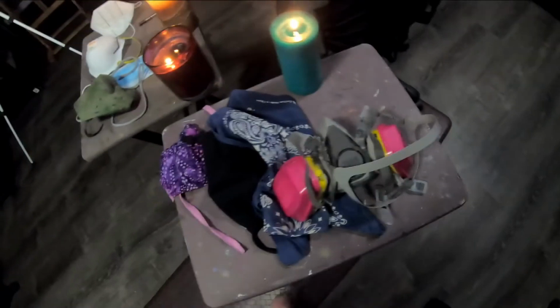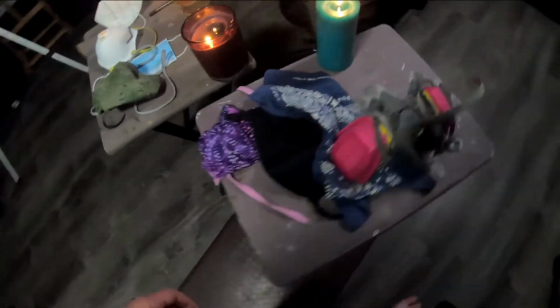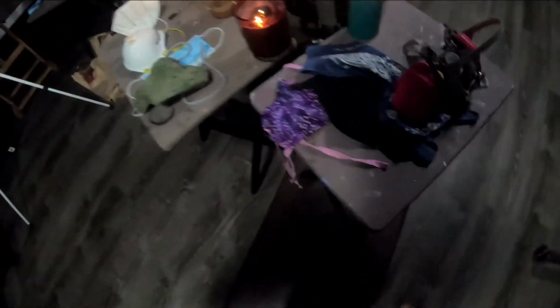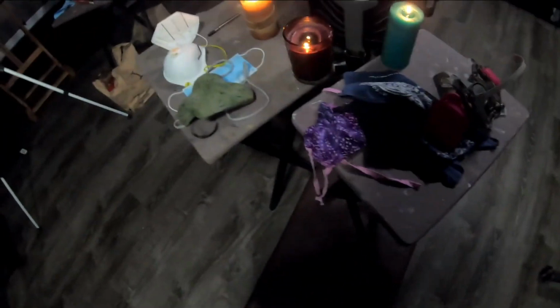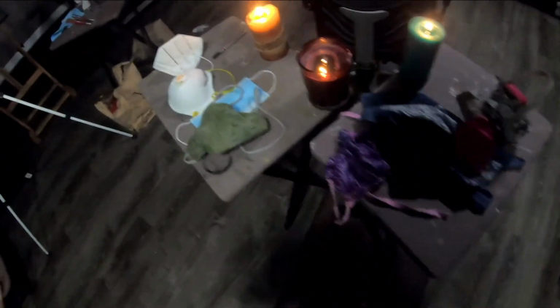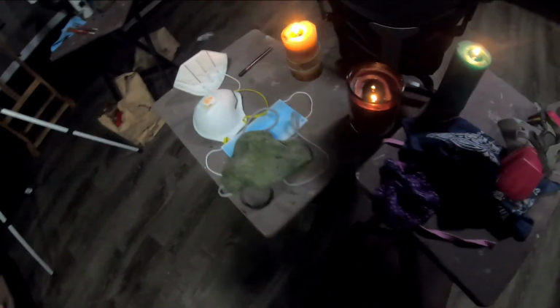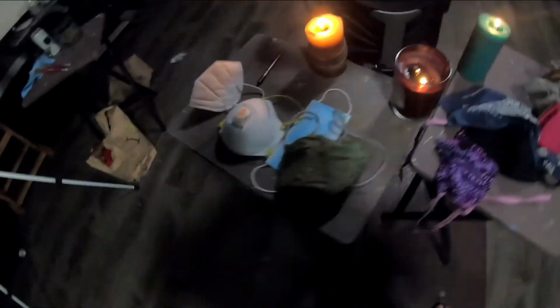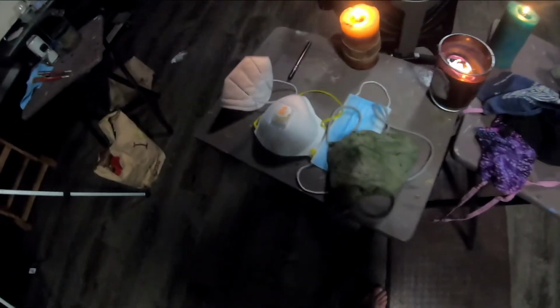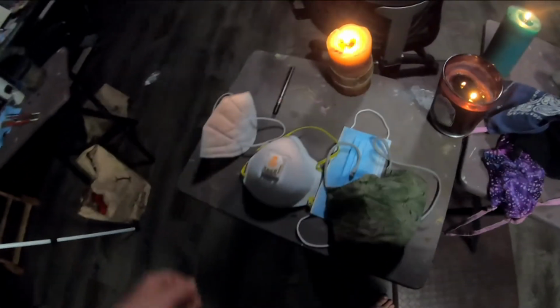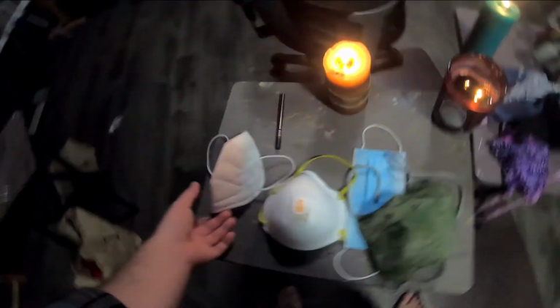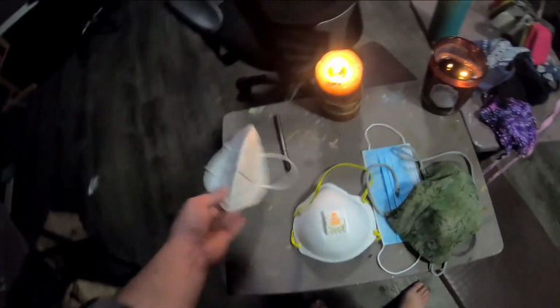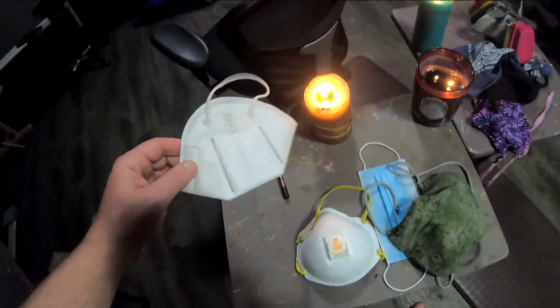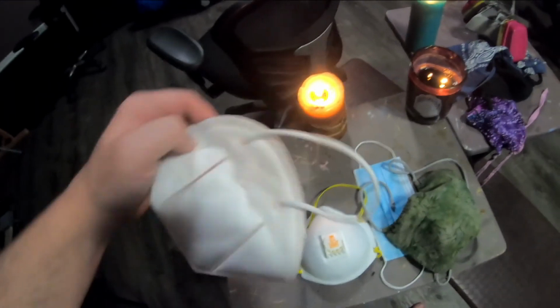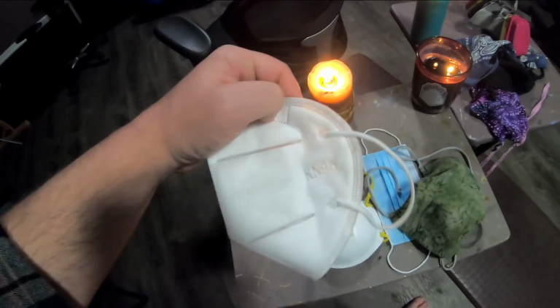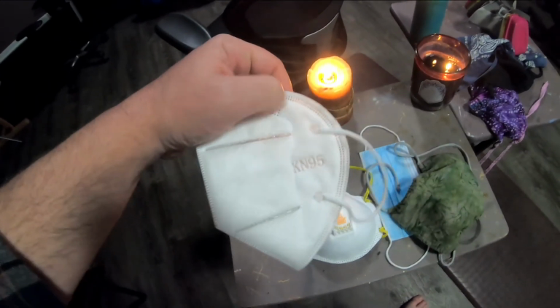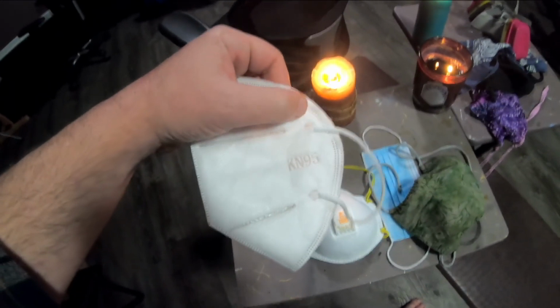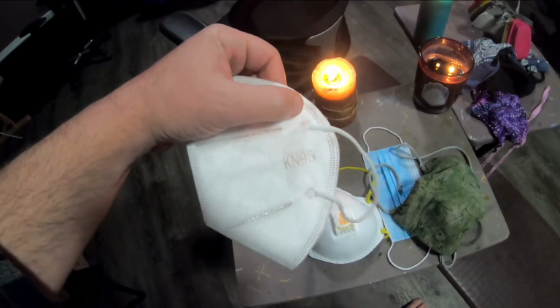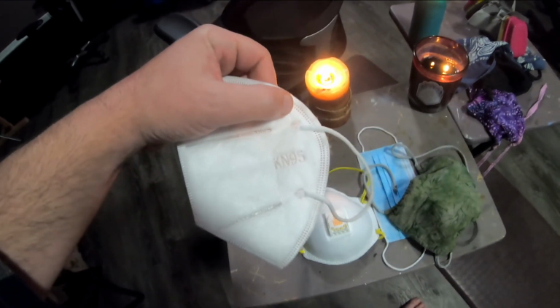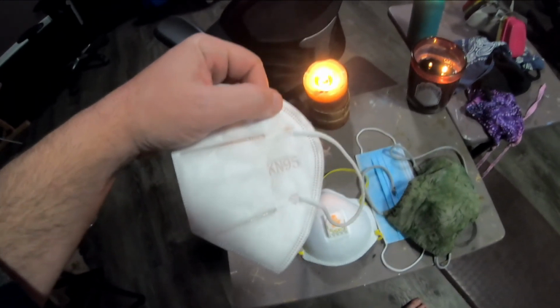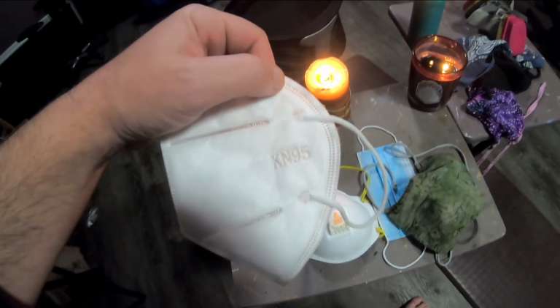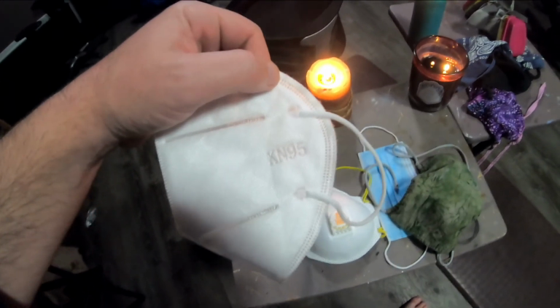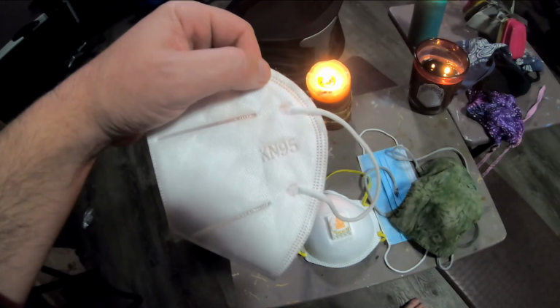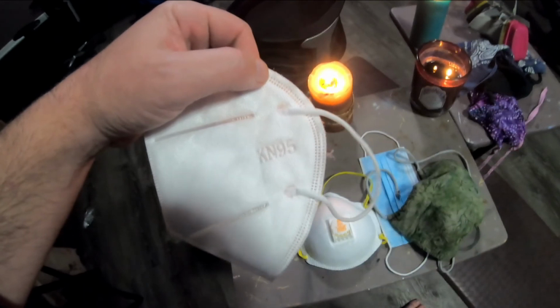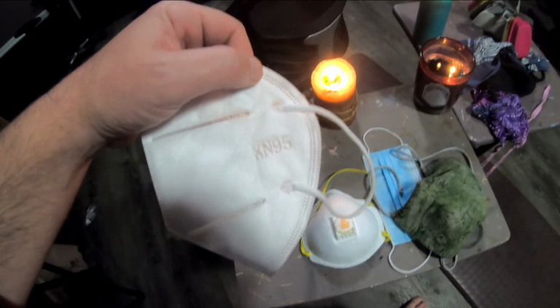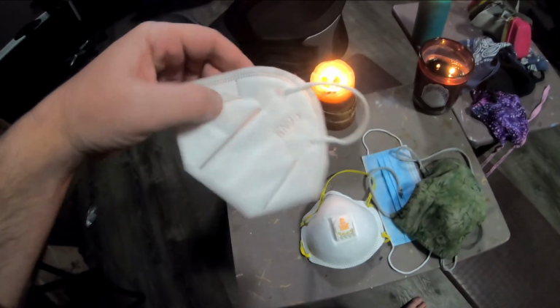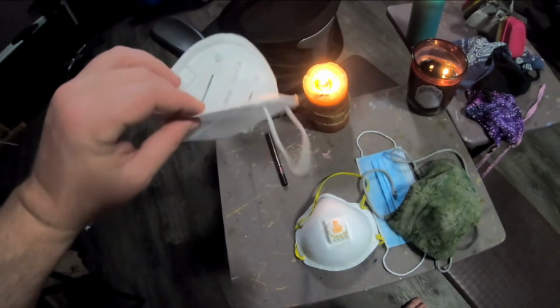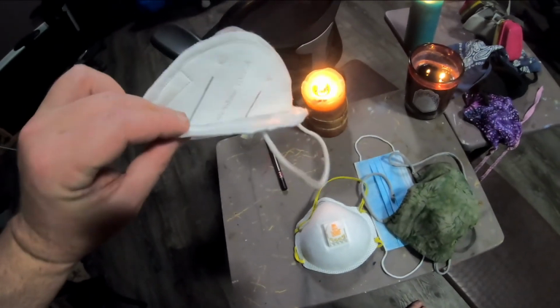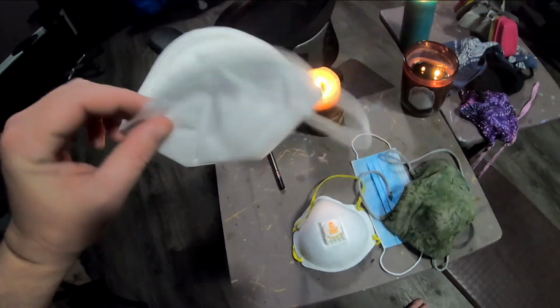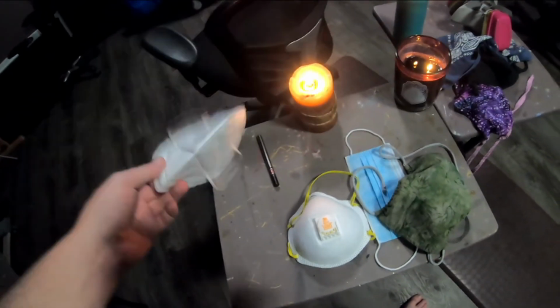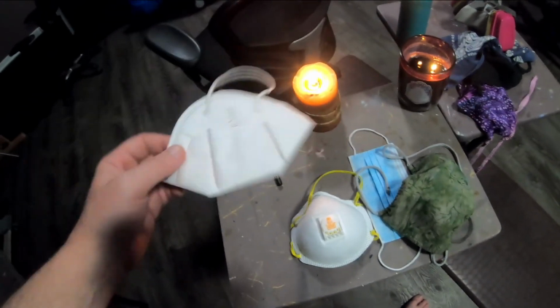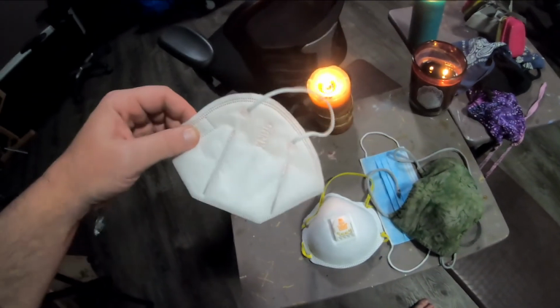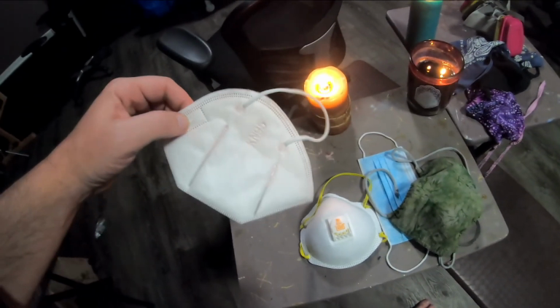That kind of sums up what we're talking about with masks. There are all kinds of different types, but this is the one I'm going with — the KN95. It's comfortable, lightweight, effective, form-fitting, and cheap. It's a good quality mask.